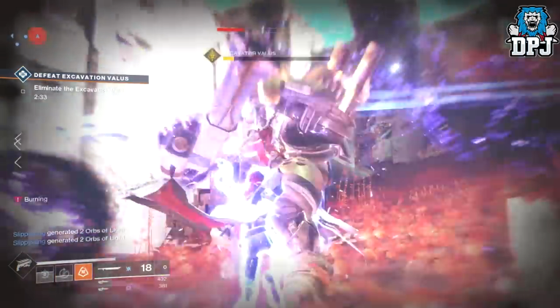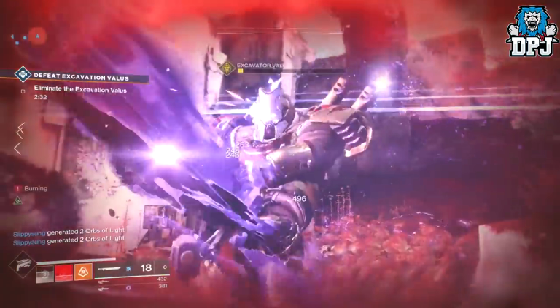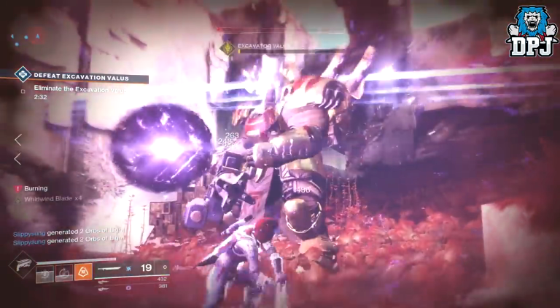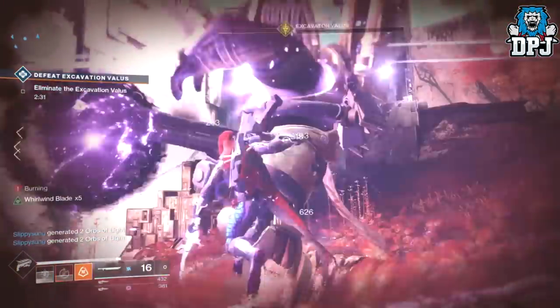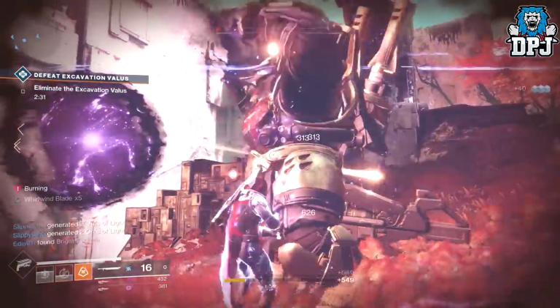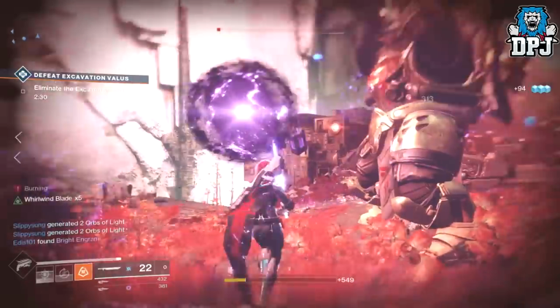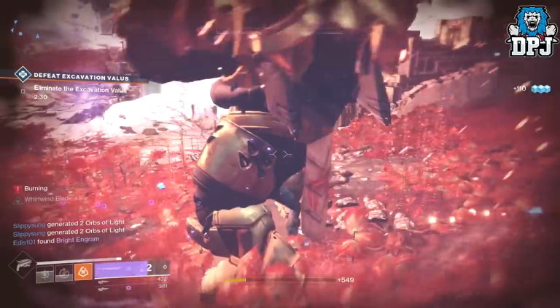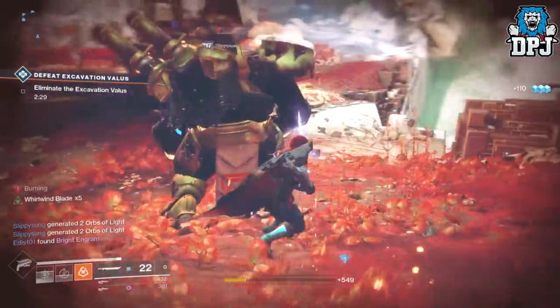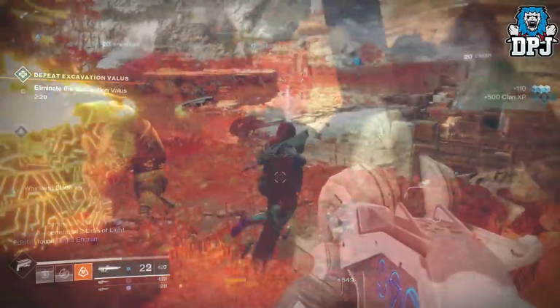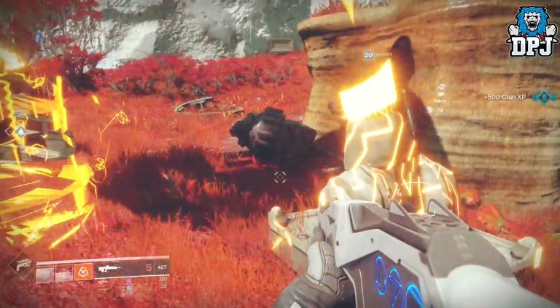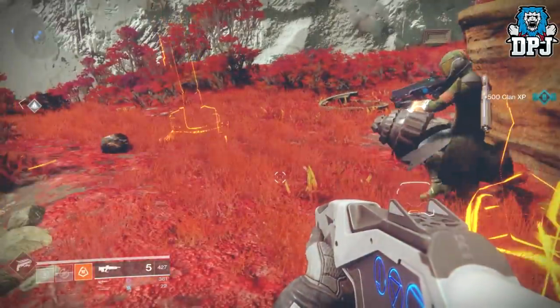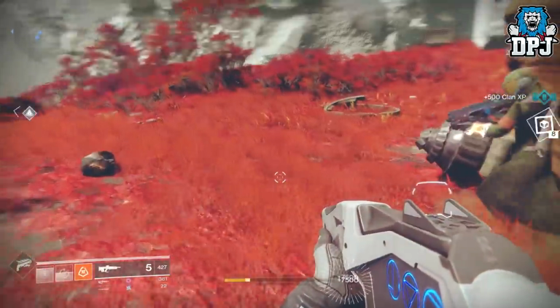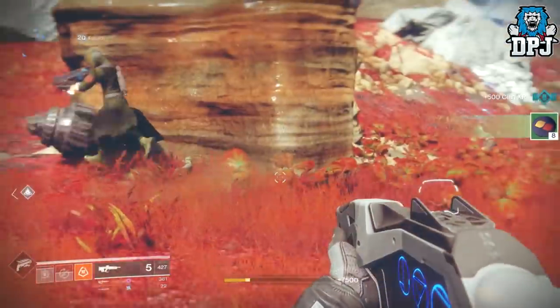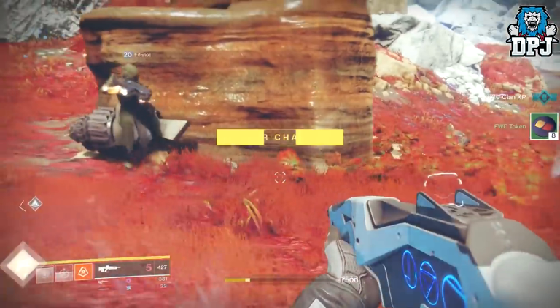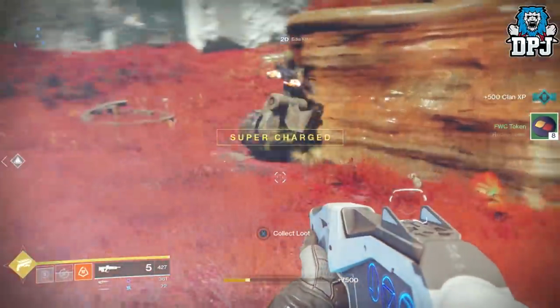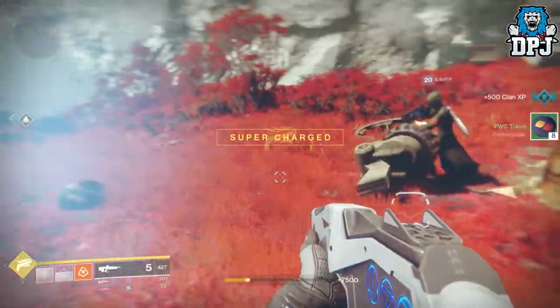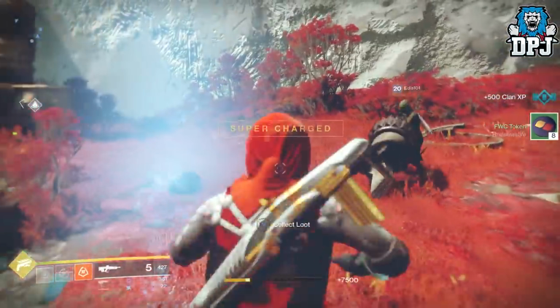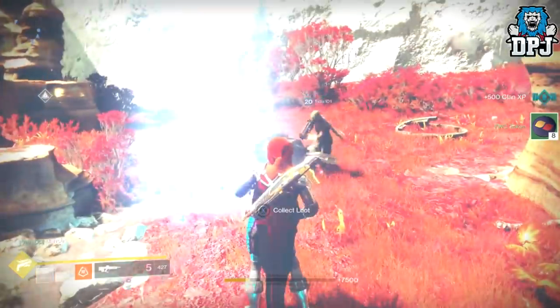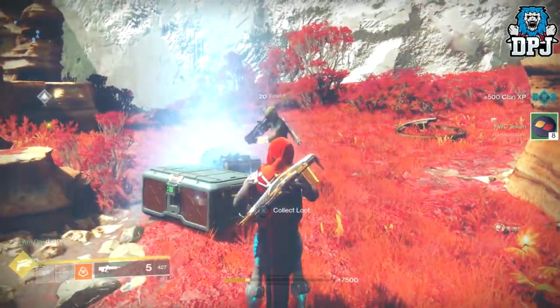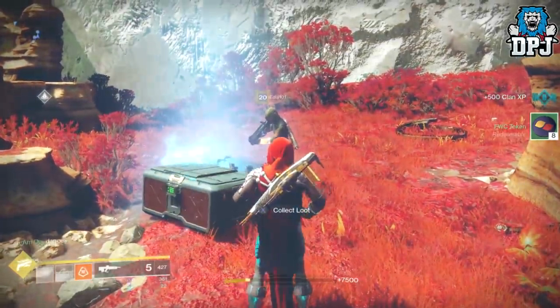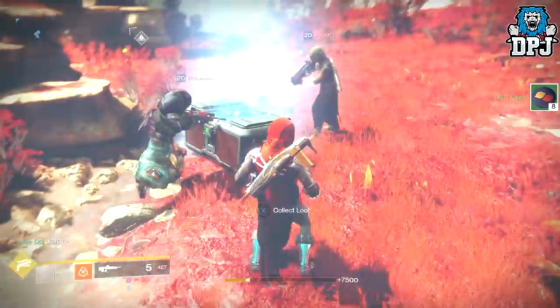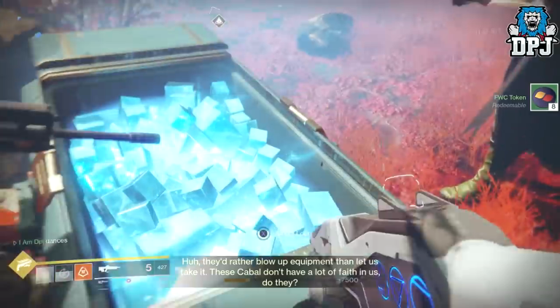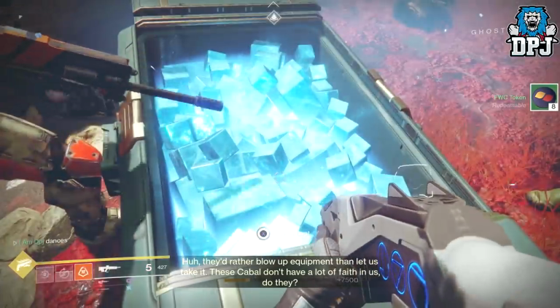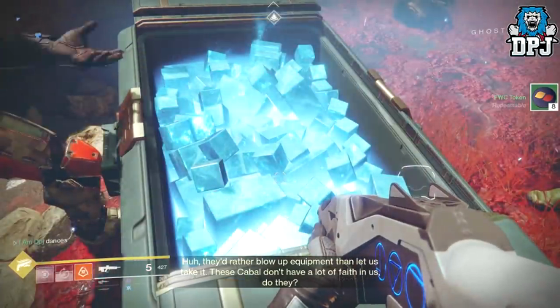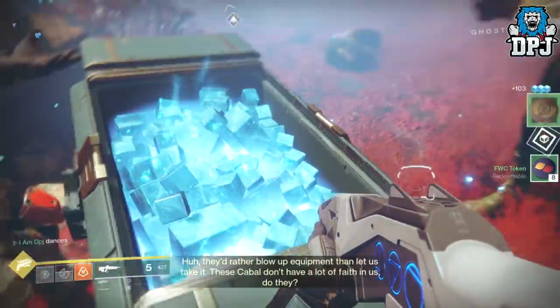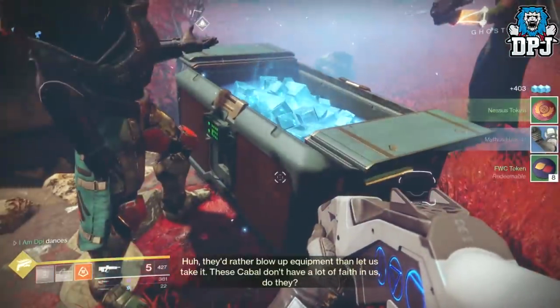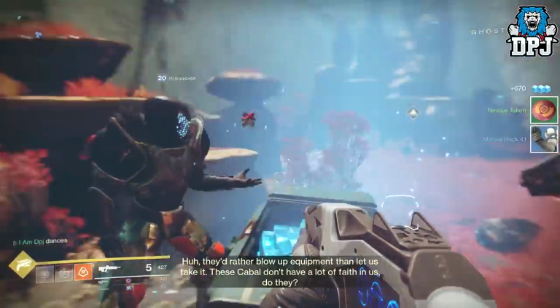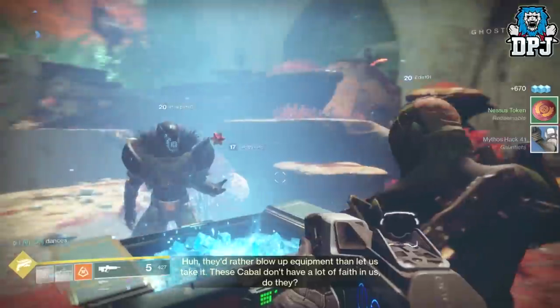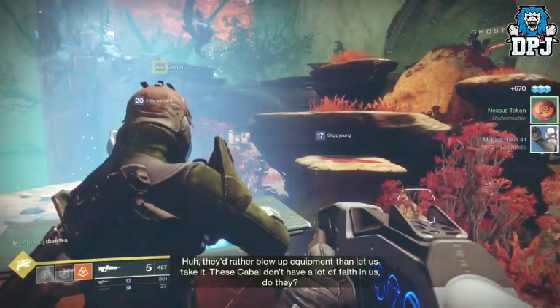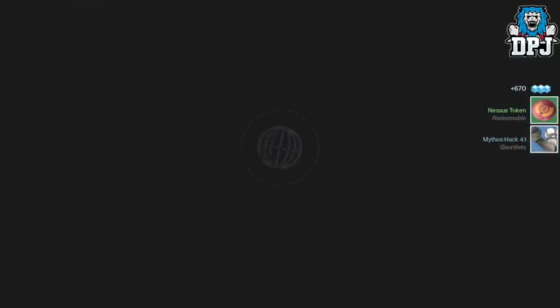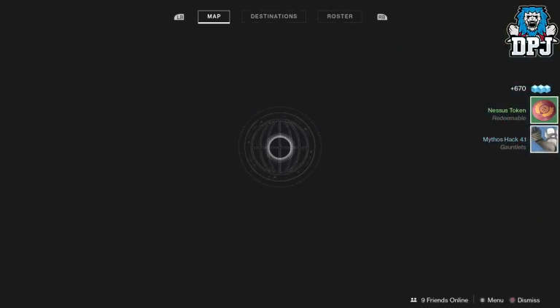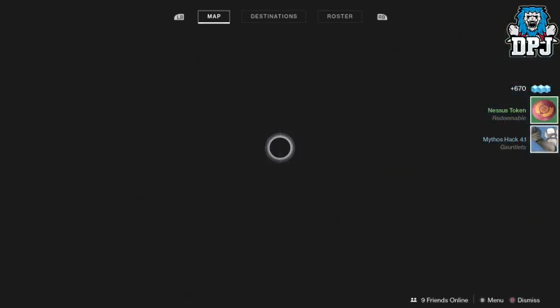So once you have taken out this ship, a big fella spawns in — the Excavation Valus. Eliminate him and your rewards are there, plus you are rewarded 8 faction tokens. You then simply bring up your director and fly back into this very same place — Artifact's Edge.